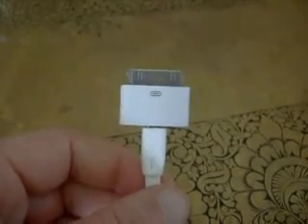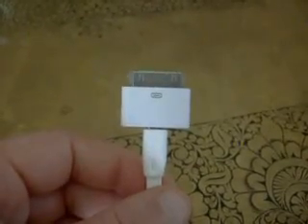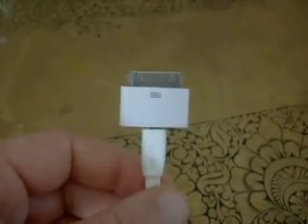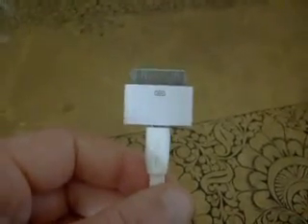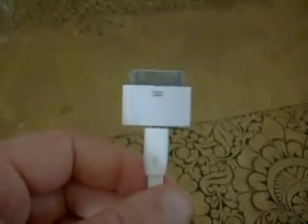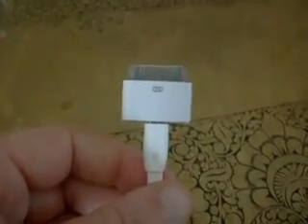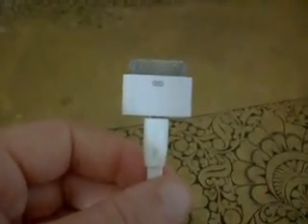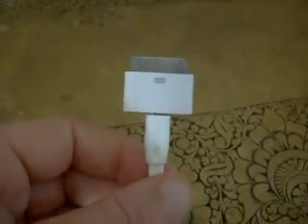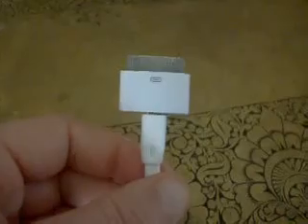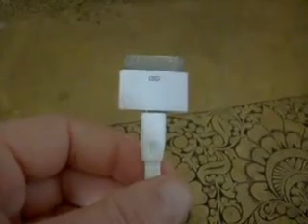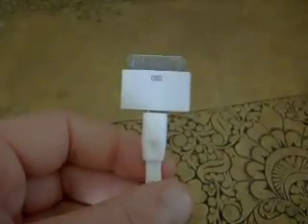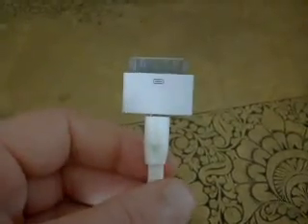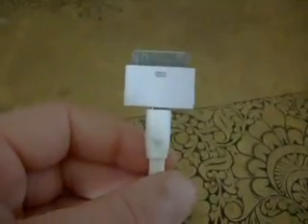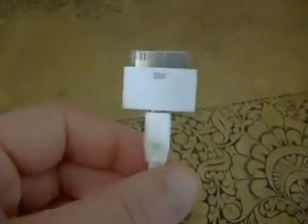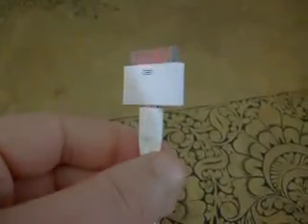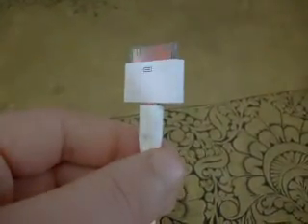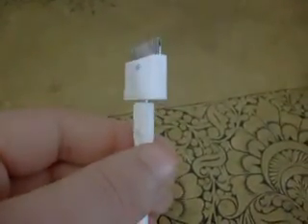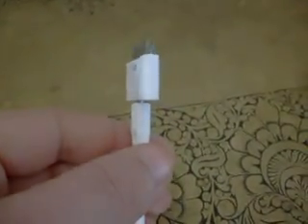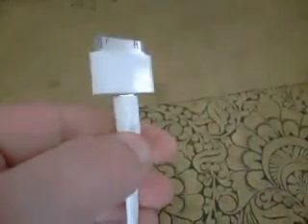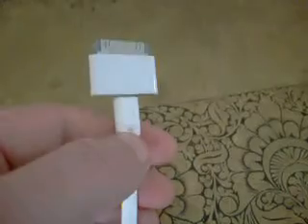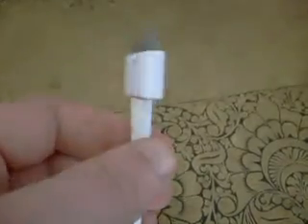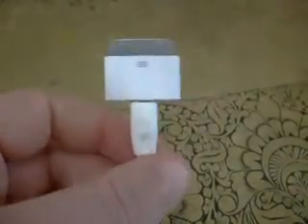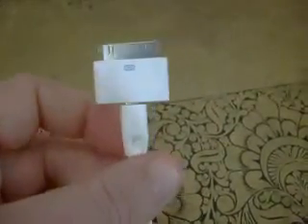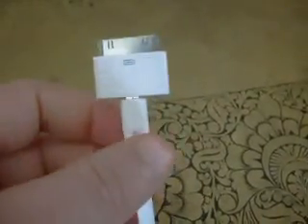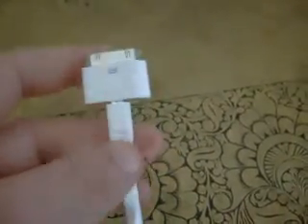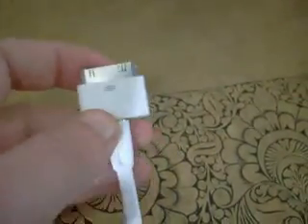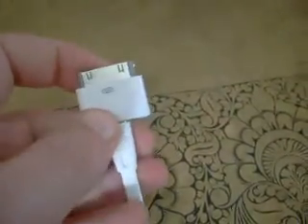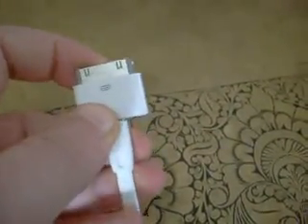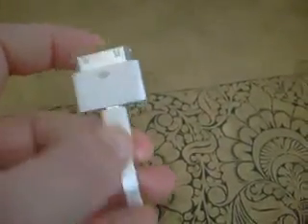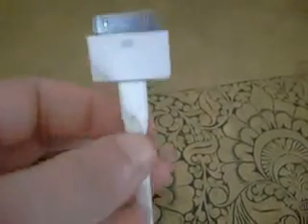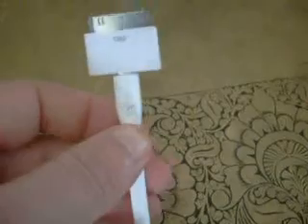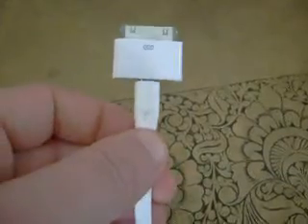Just plugged in the Remax full speed series micro USB cable into this. It's quite stiff to get in, but that's probably quite a good thing so you don't want it popping out, especially as it's being used on a 2m cable.